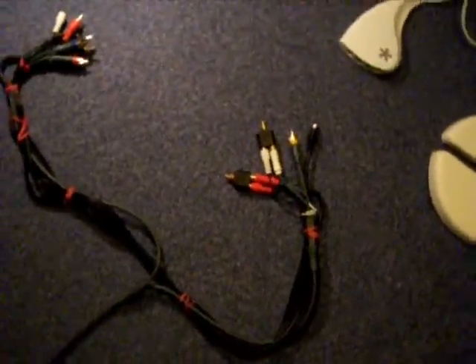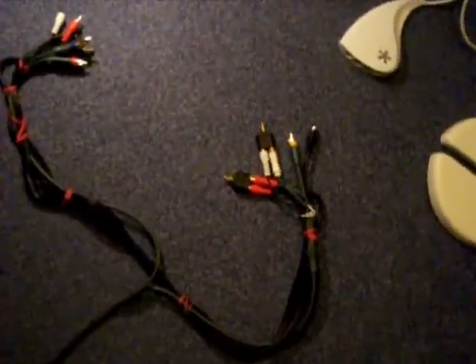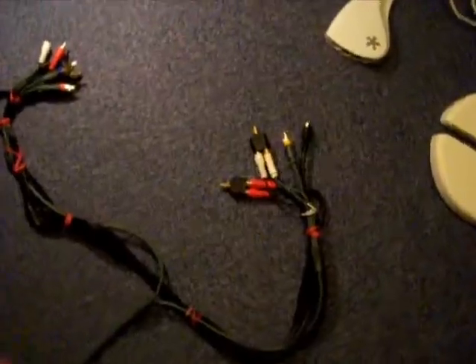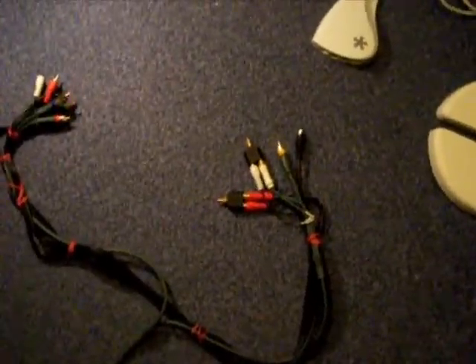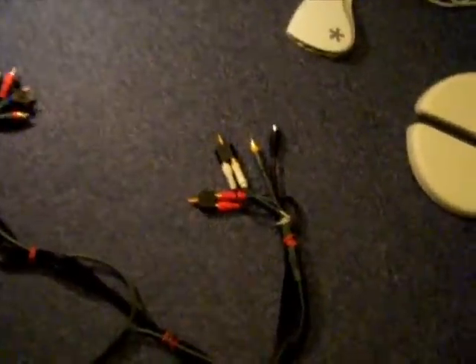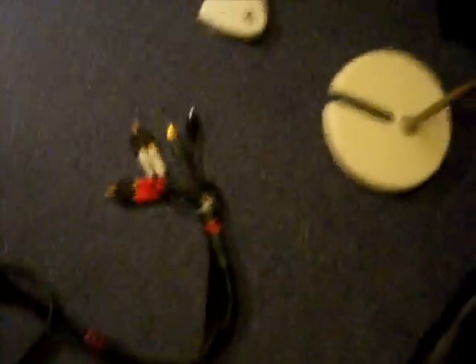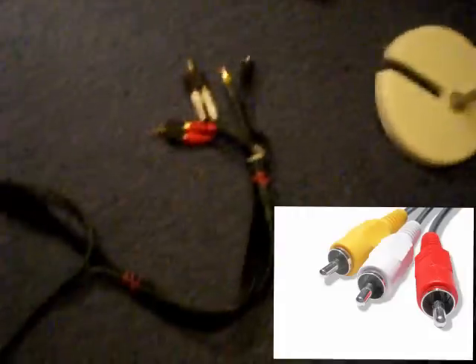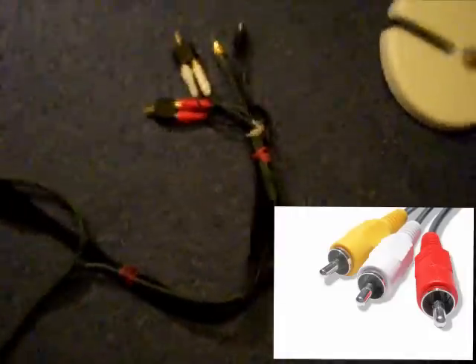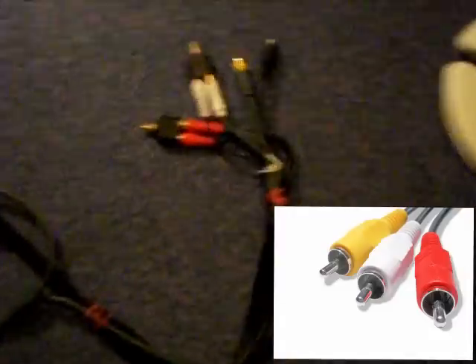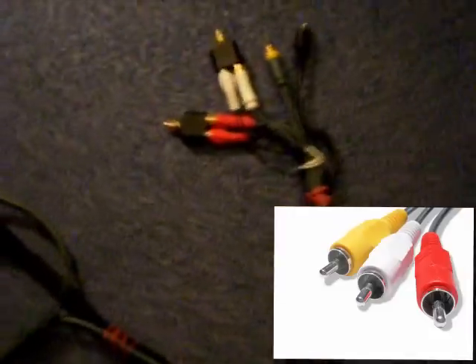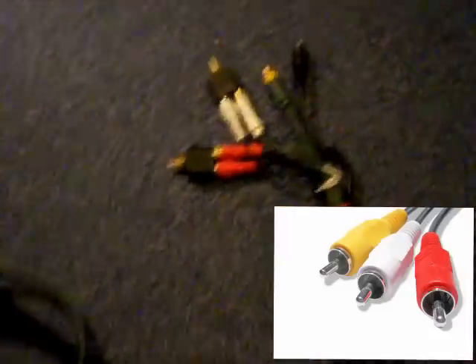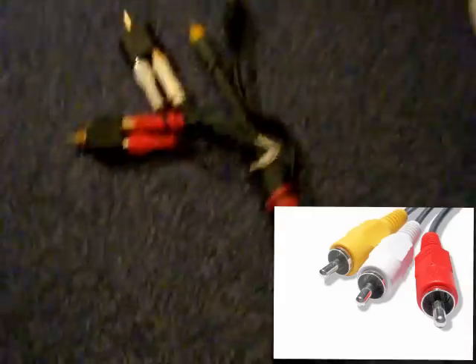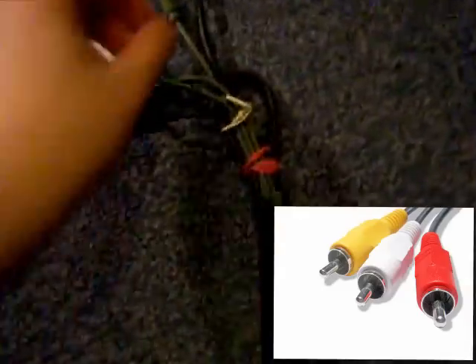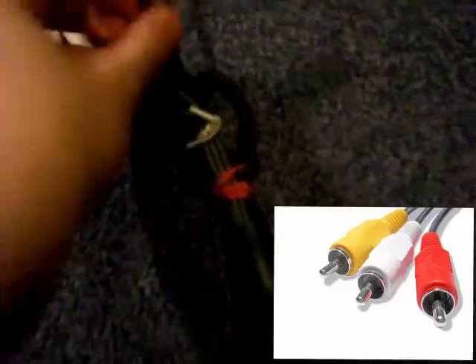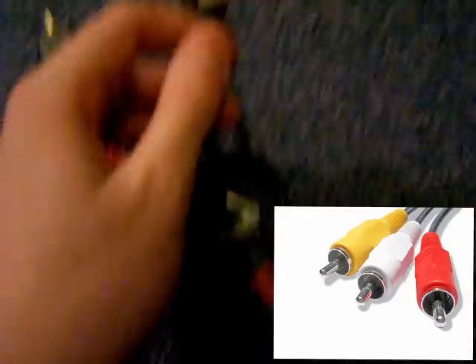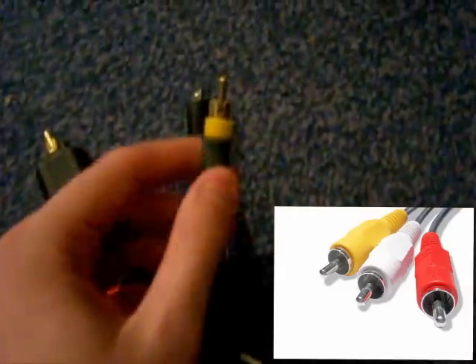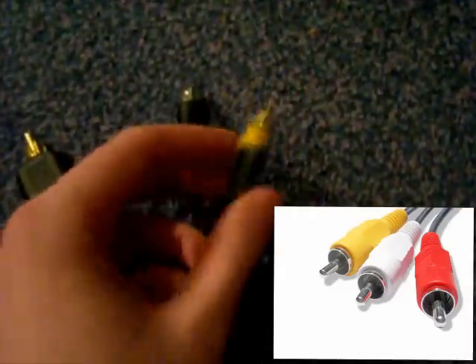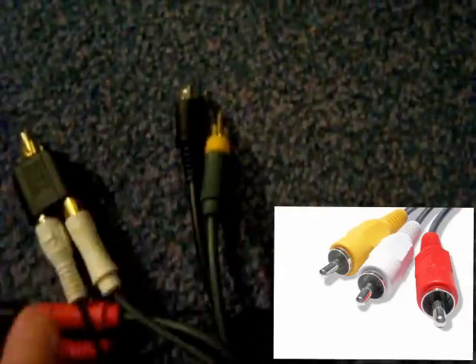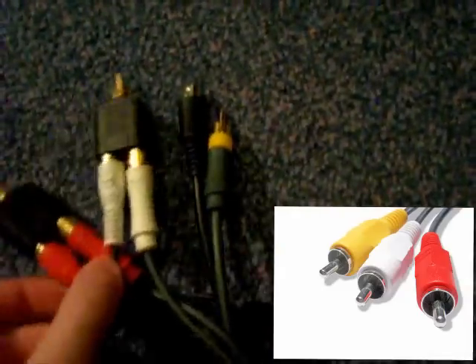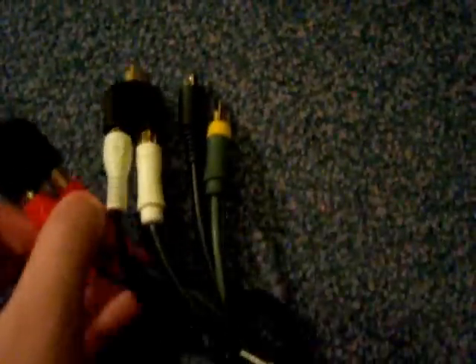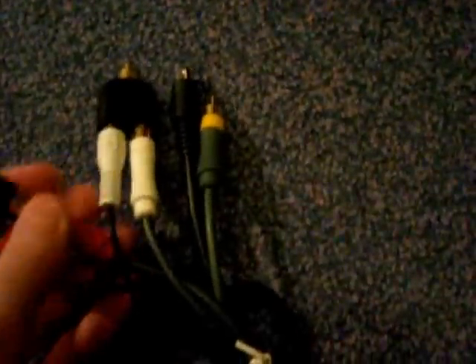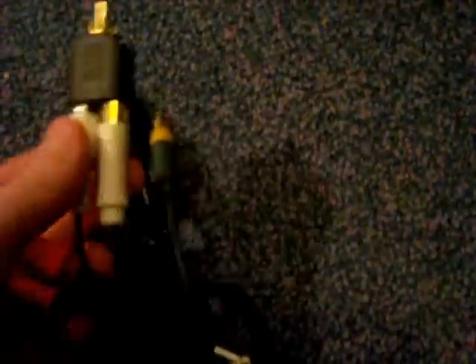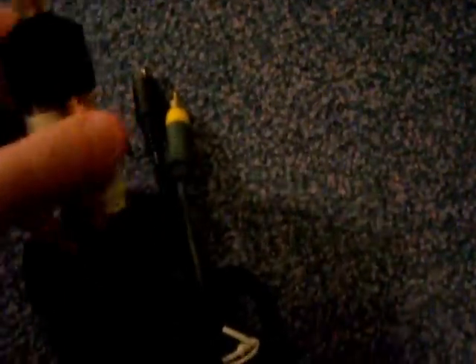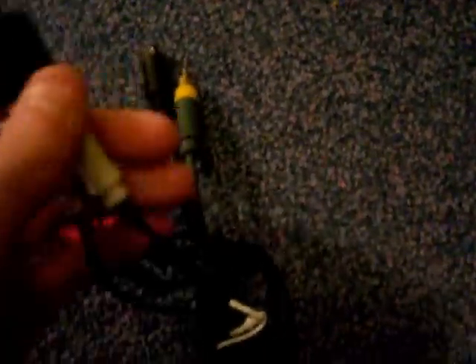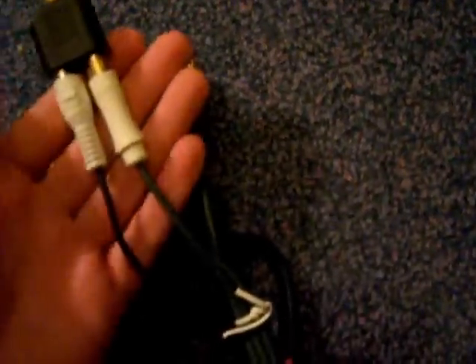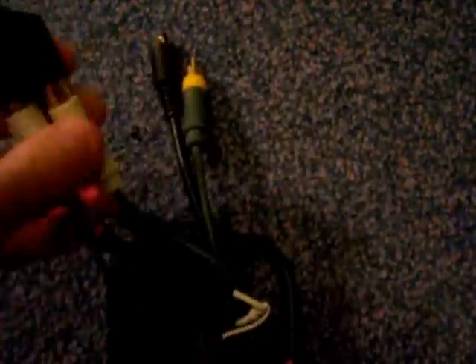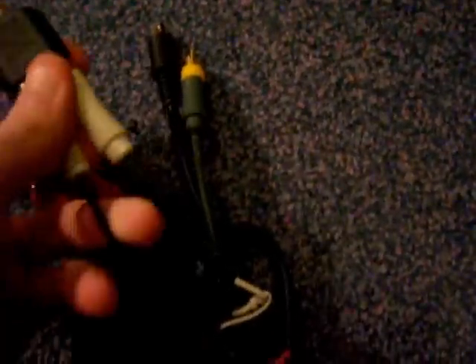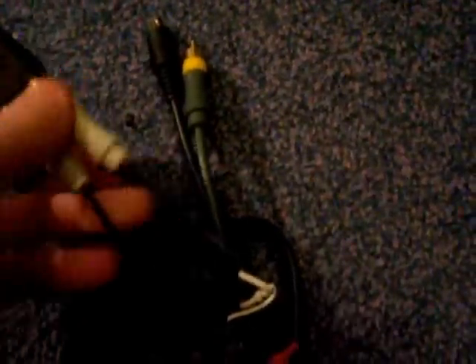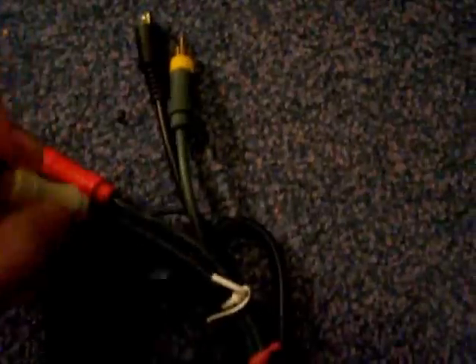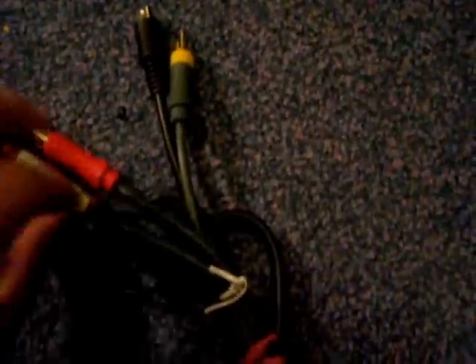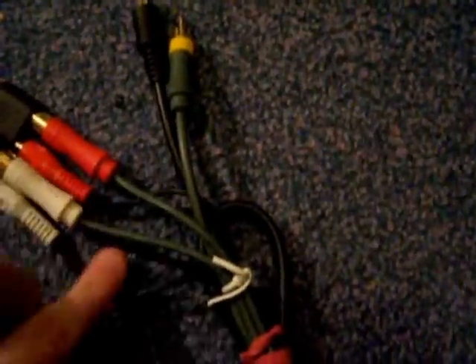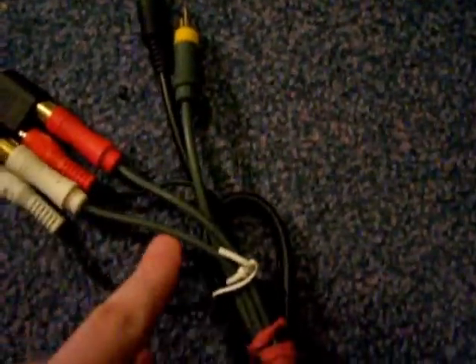Now to go to the composite end. Down here we've got the original Xbox One — the yellow one for video and the two white ones. As you can tell they're the original Xbox ones because of the green cable.